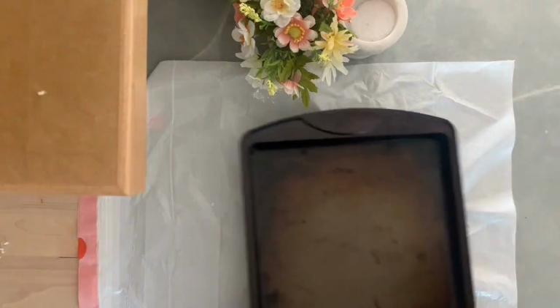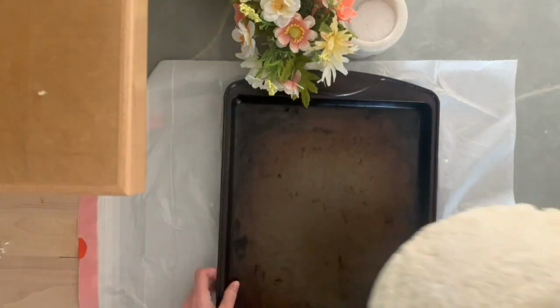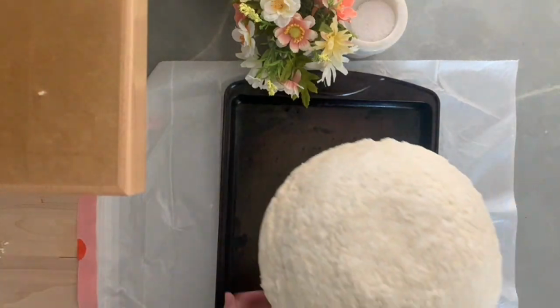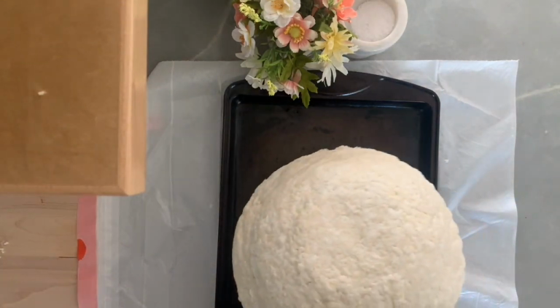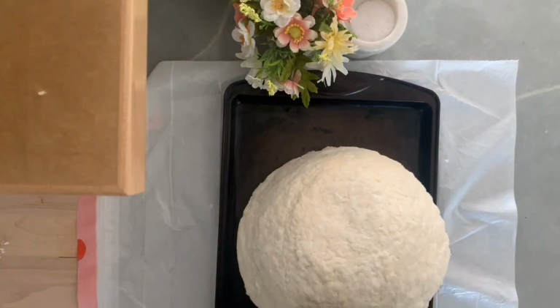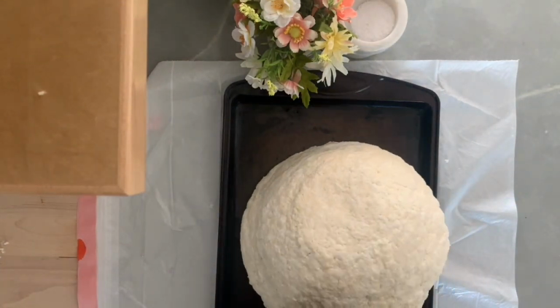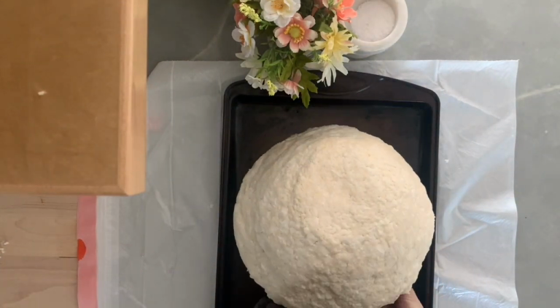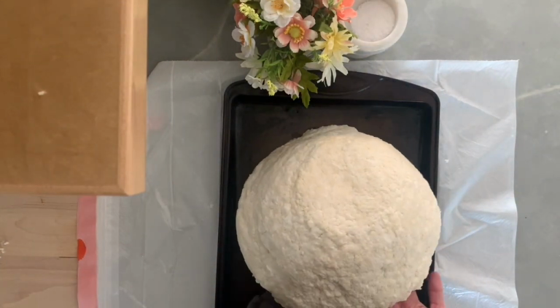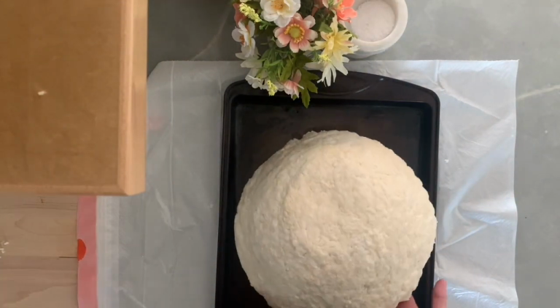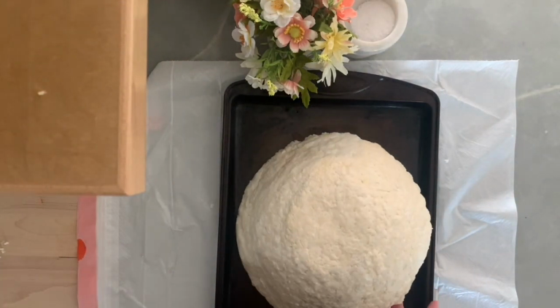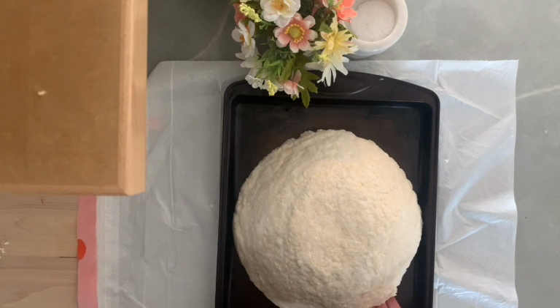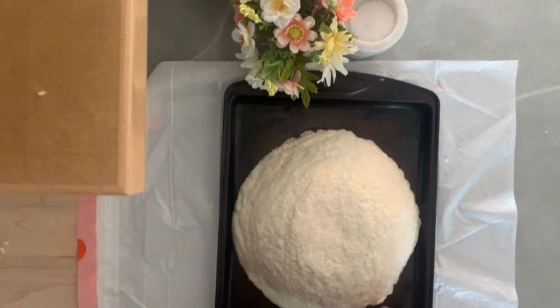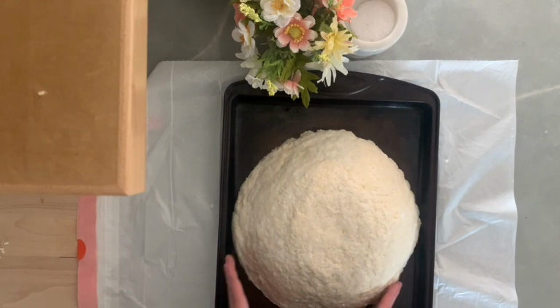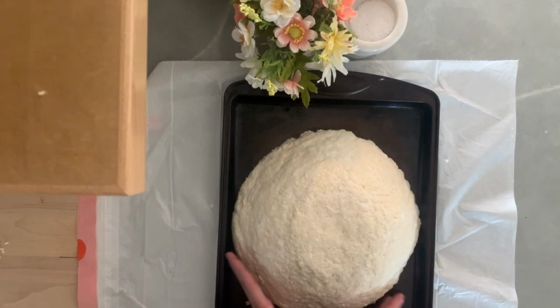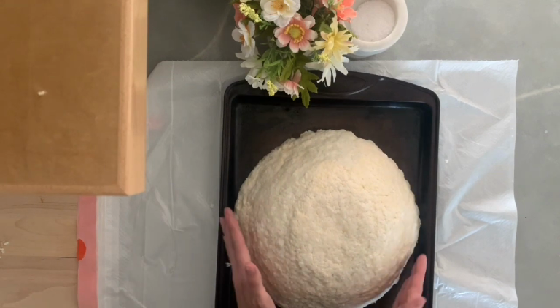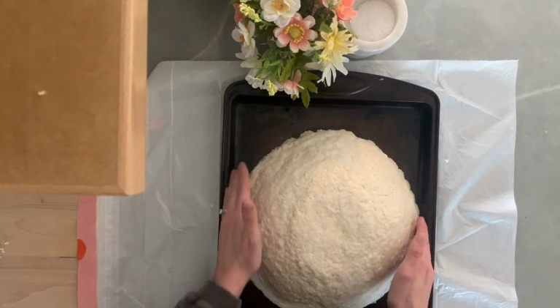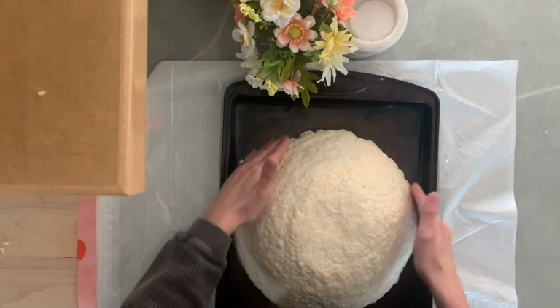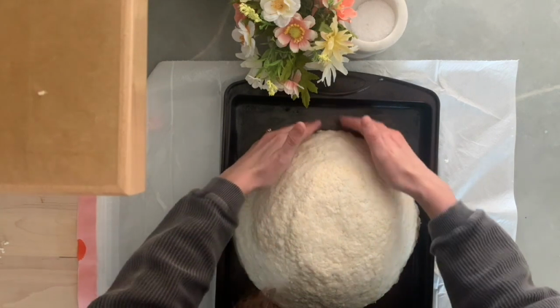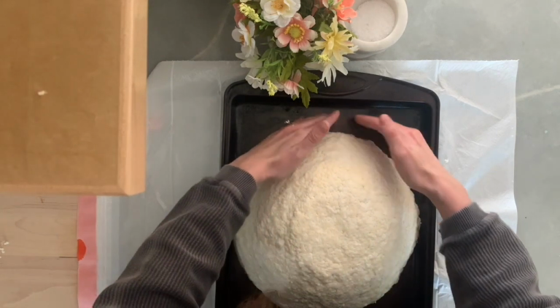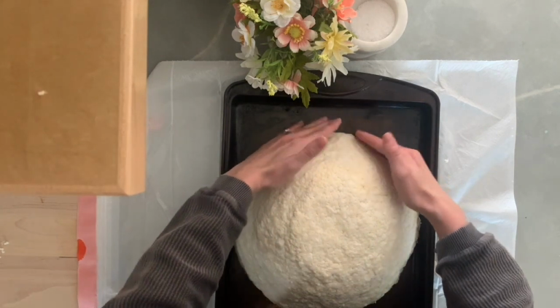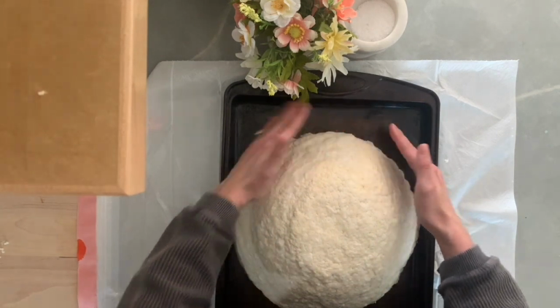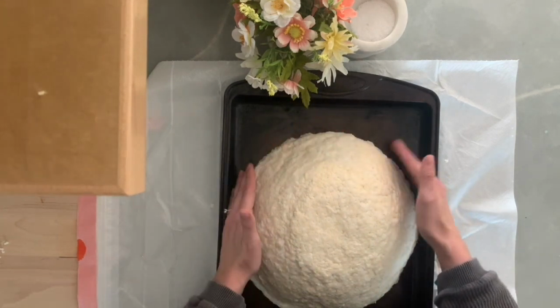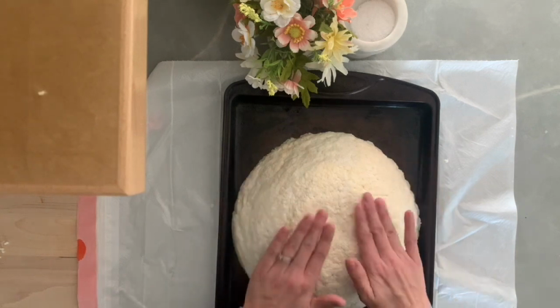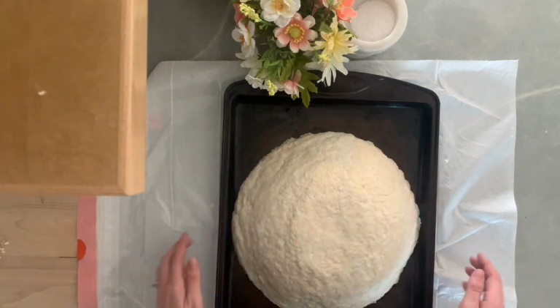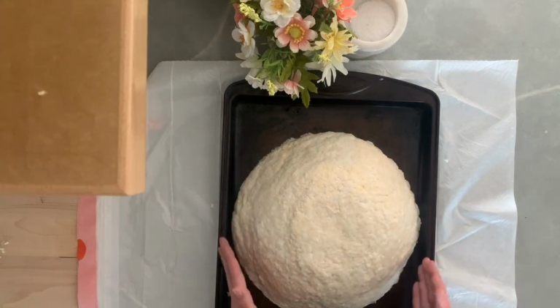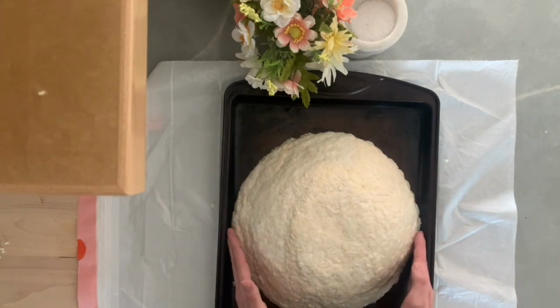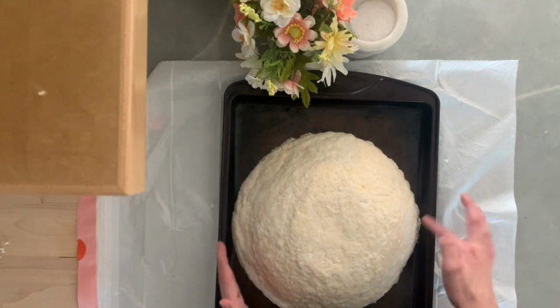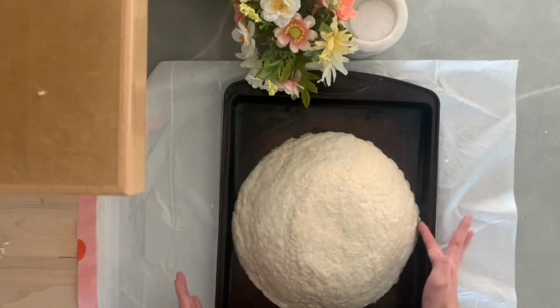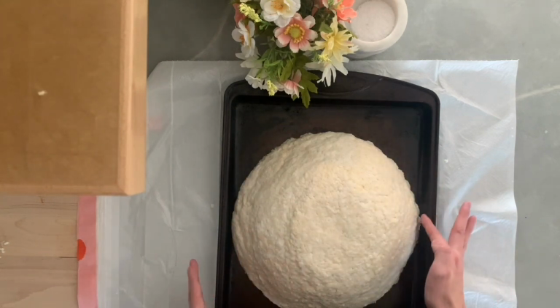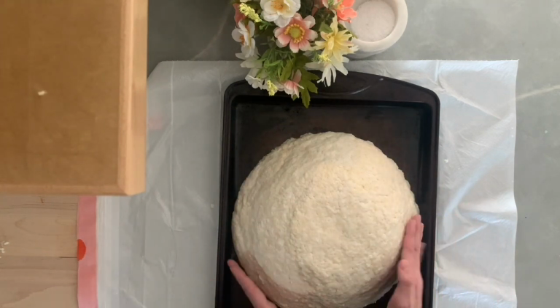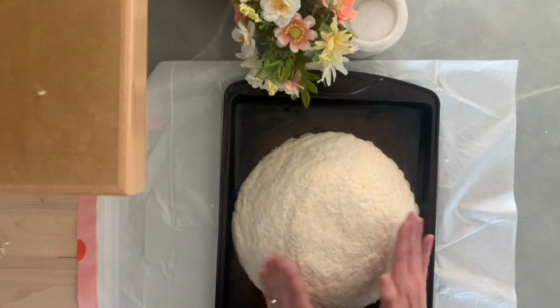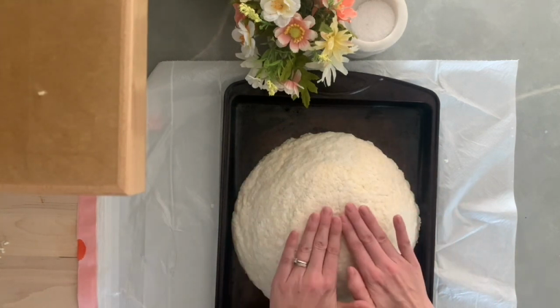Now you can let your bowl air dry, which could take anywhere from three days to a week, or you can put it in your oven at 170 degrees Fahrenheit. I just set my oven for two hours at a time and work on it for a couple of days — it will dry much faster that way.